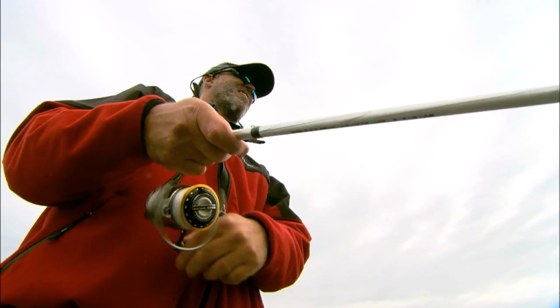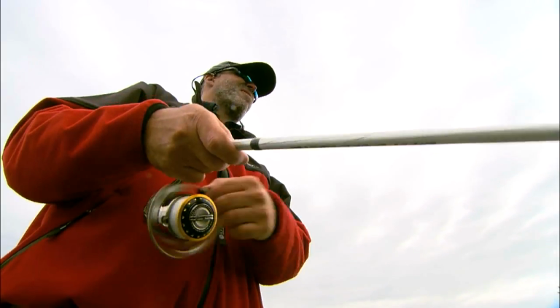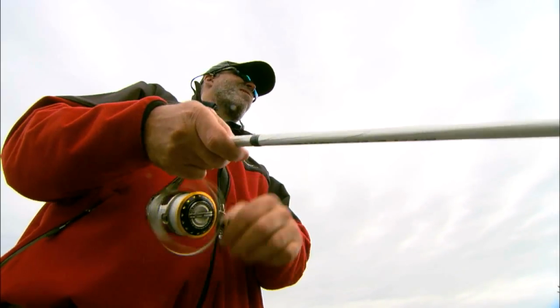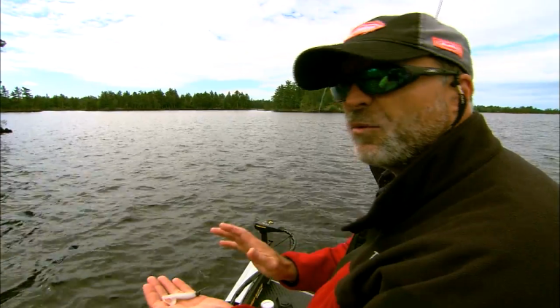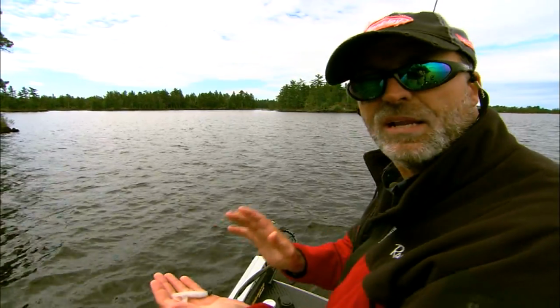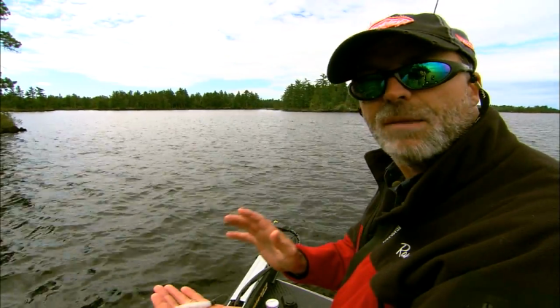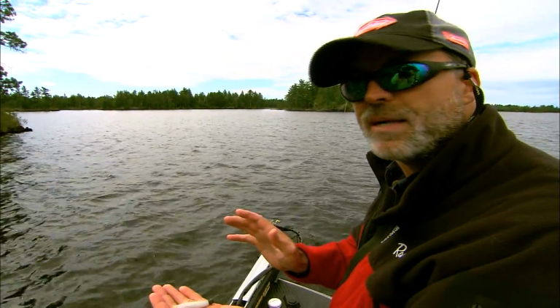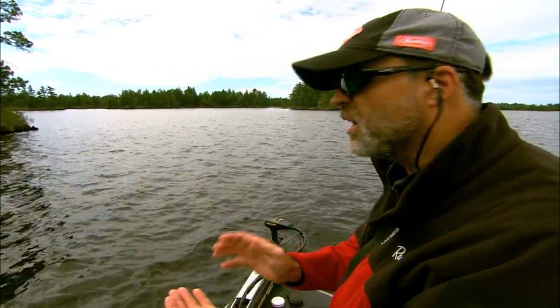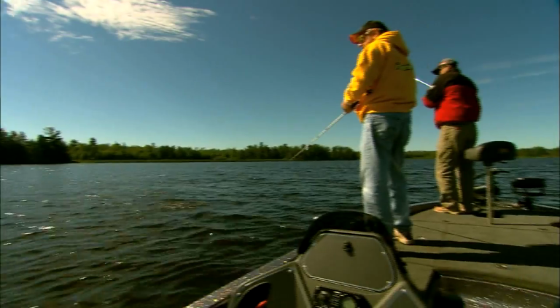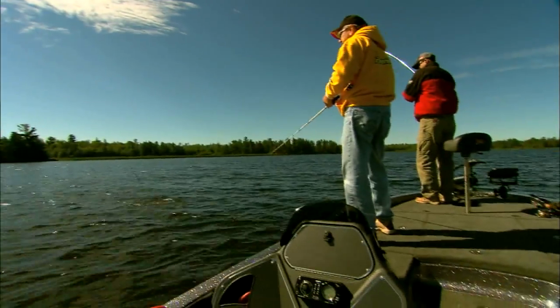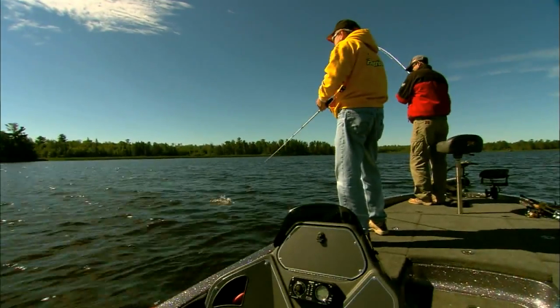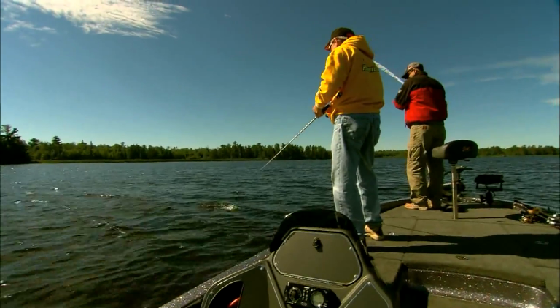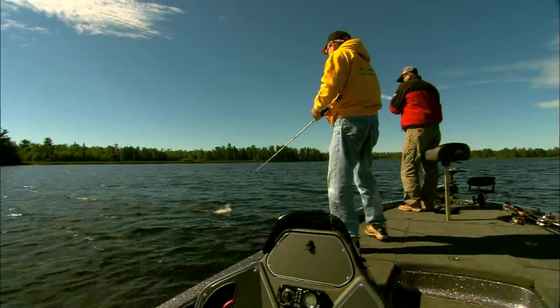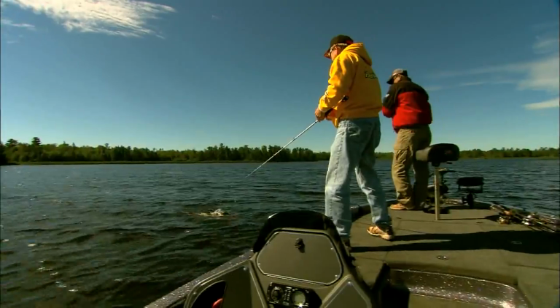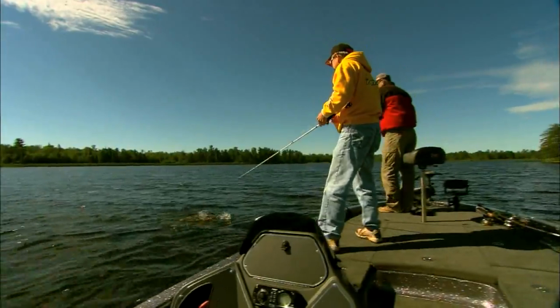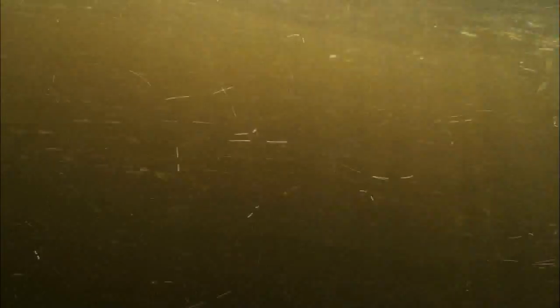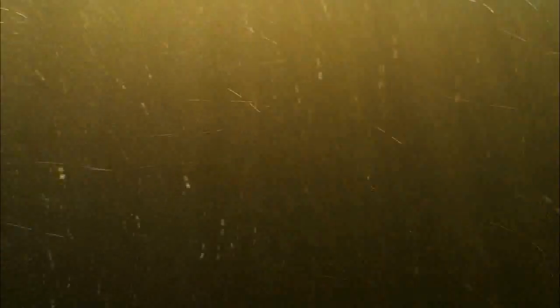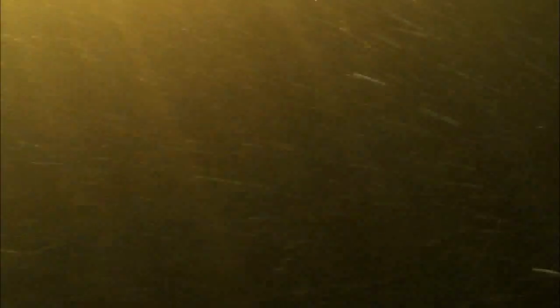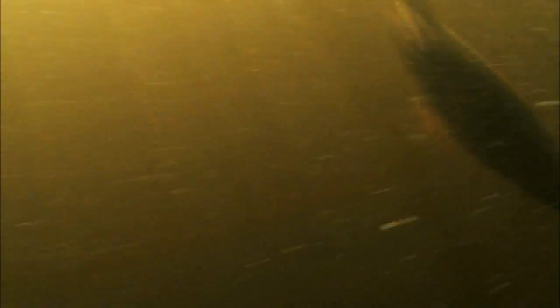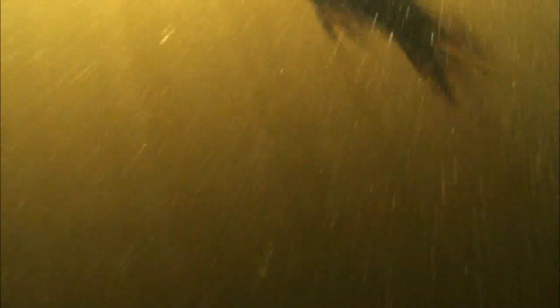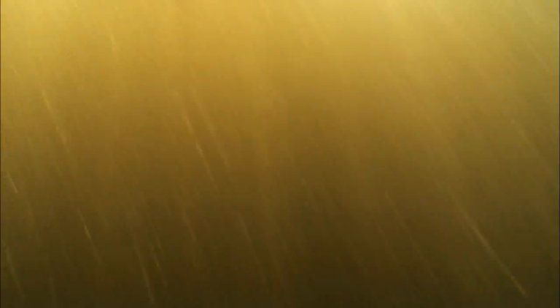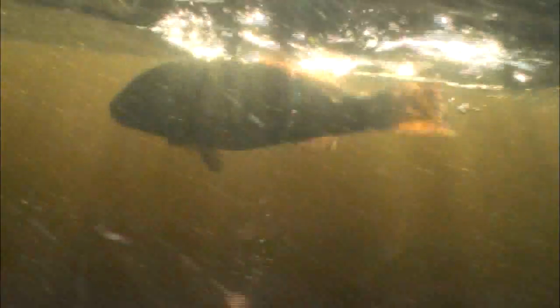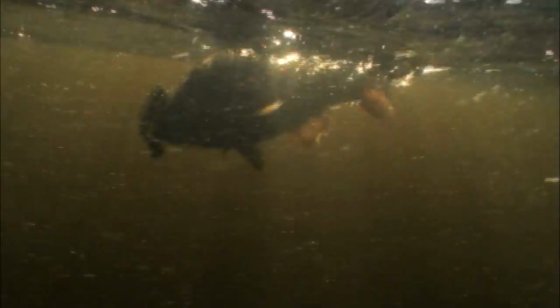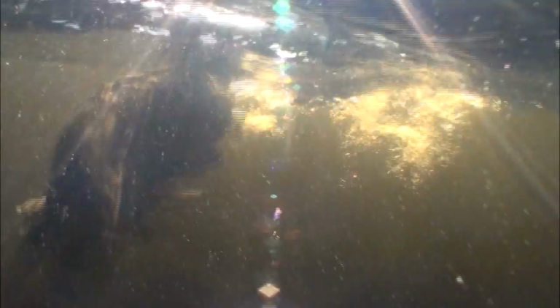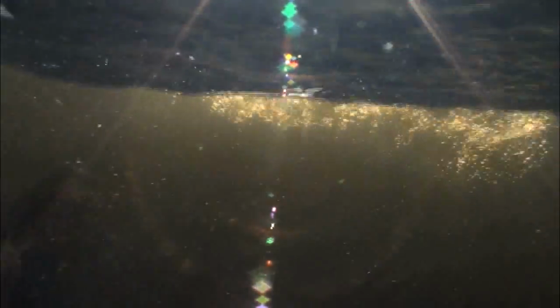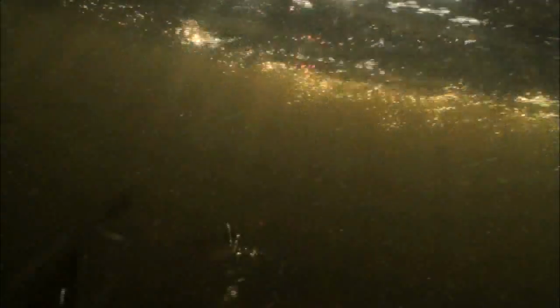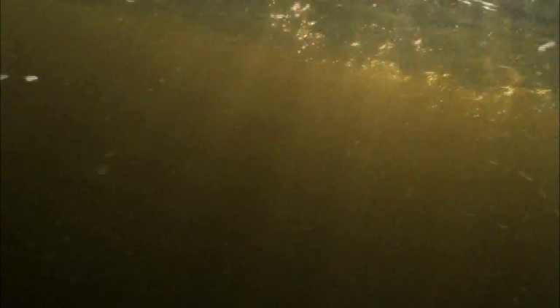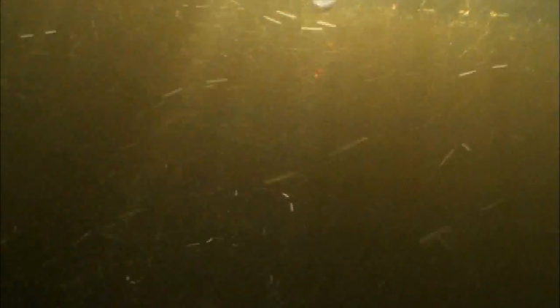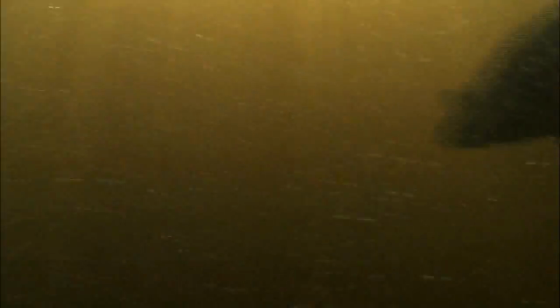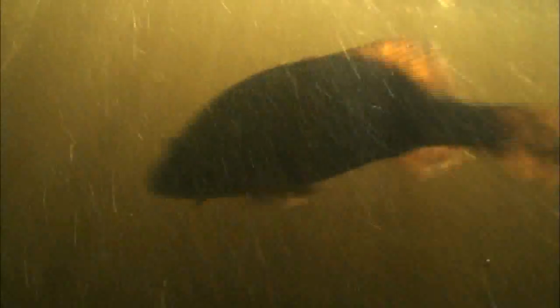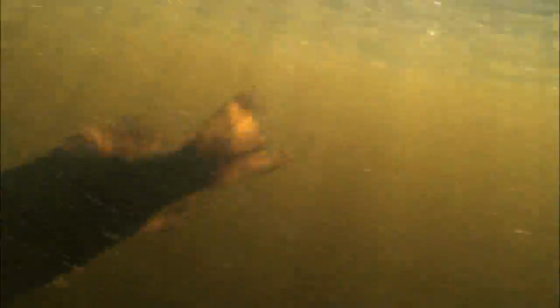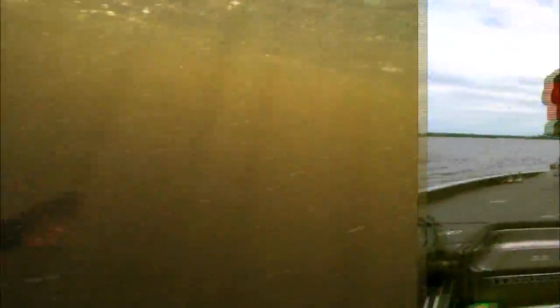White works well on Rainy and a lot of bodies of water. We're also catching them on 3-inch power tubes. We're catching them on swim baits. We're catching them on a lot of different things but we're finding them on shallow rocks.